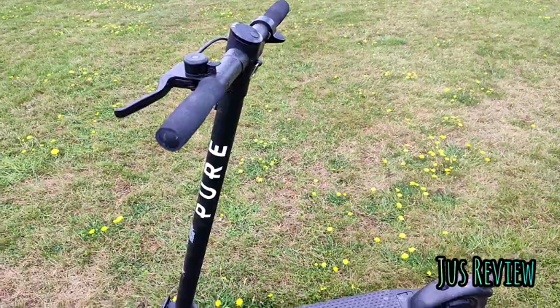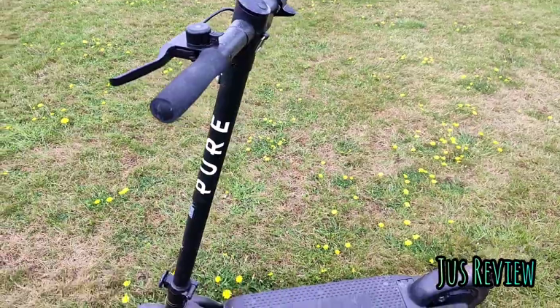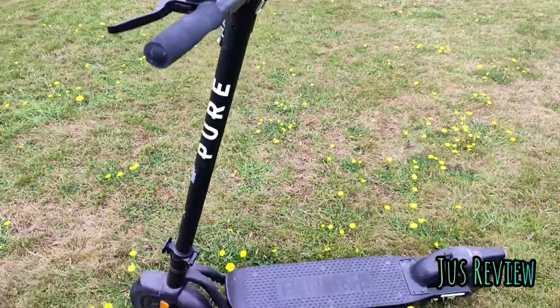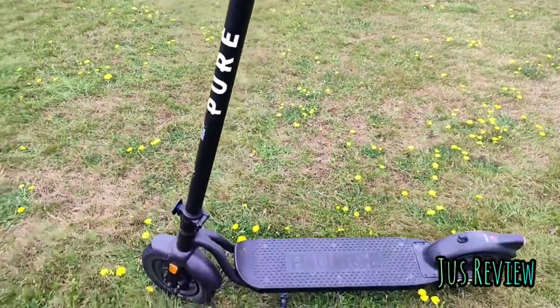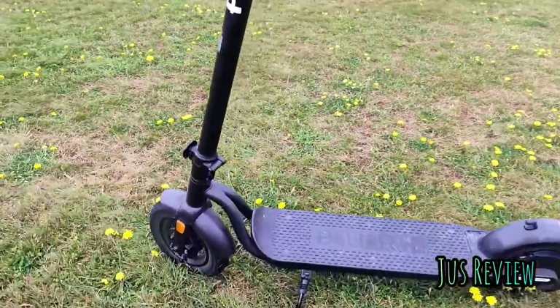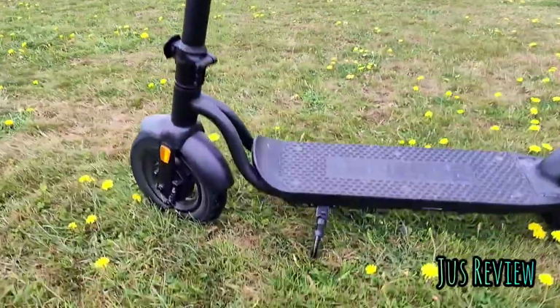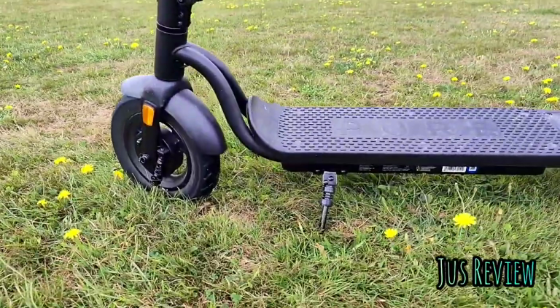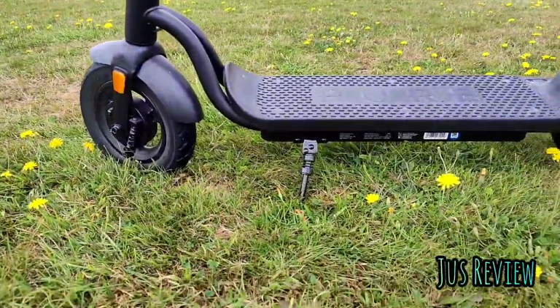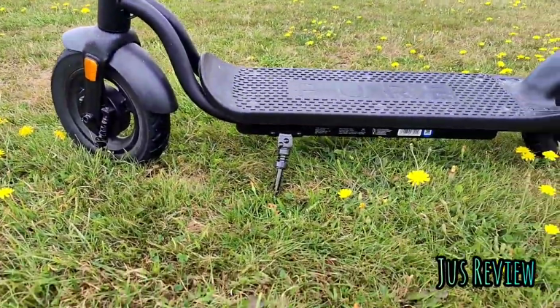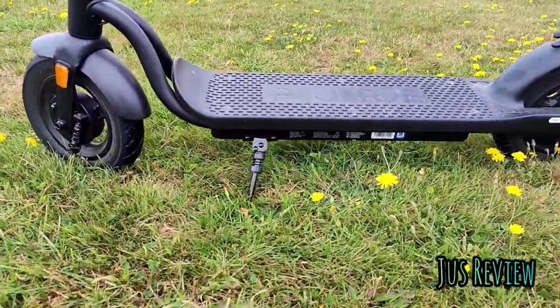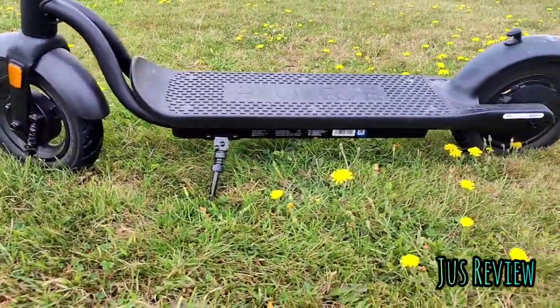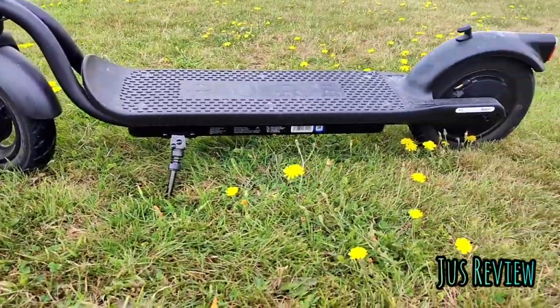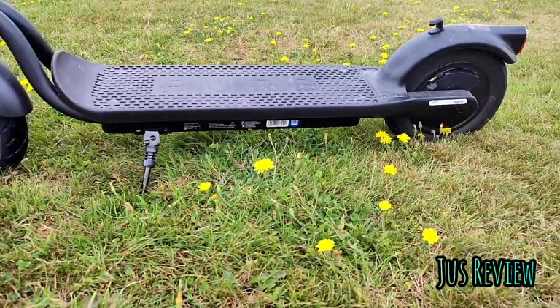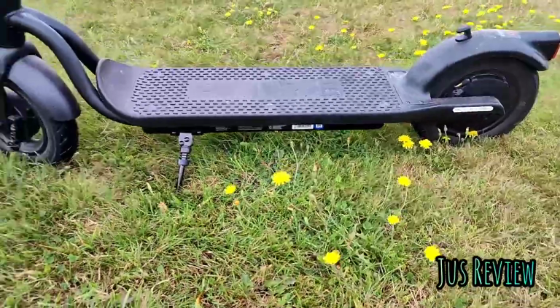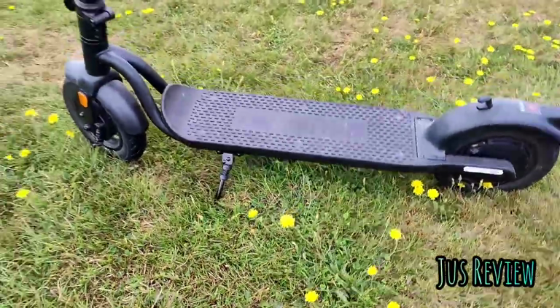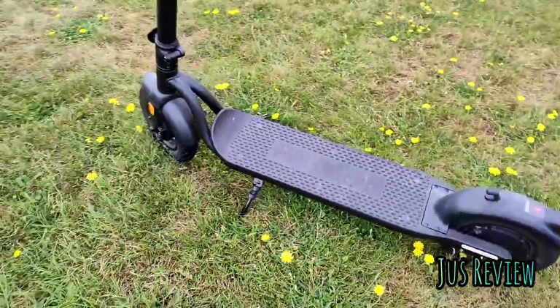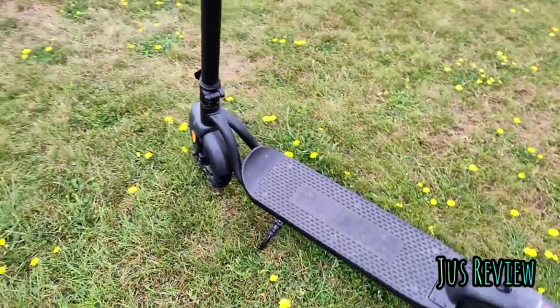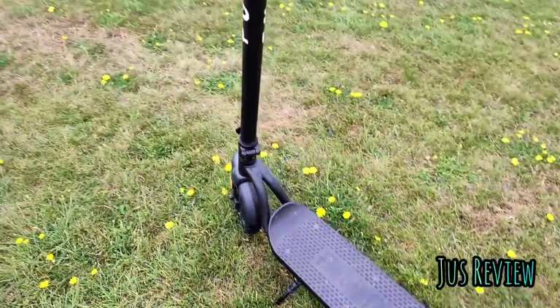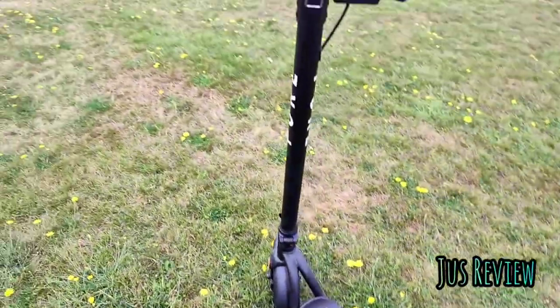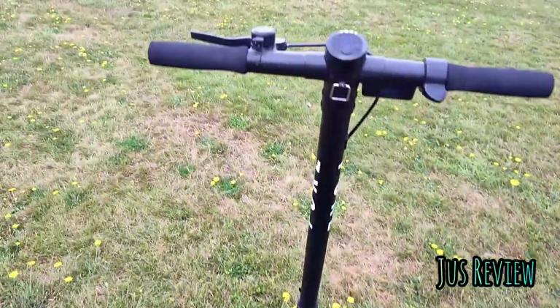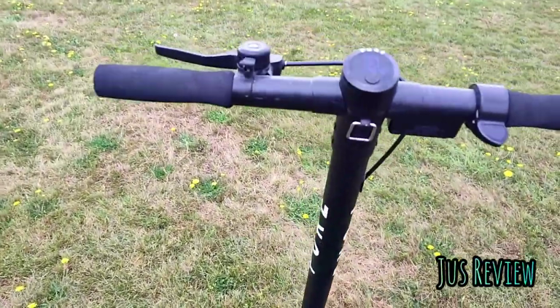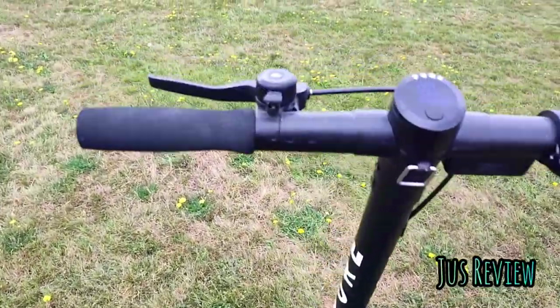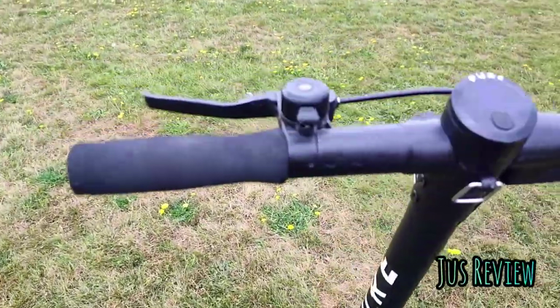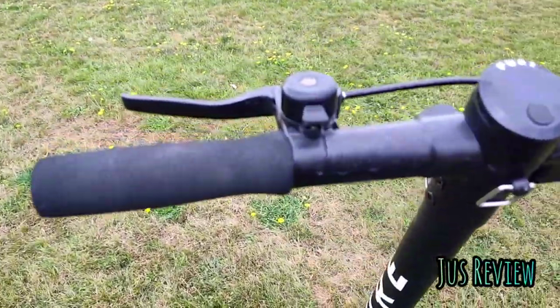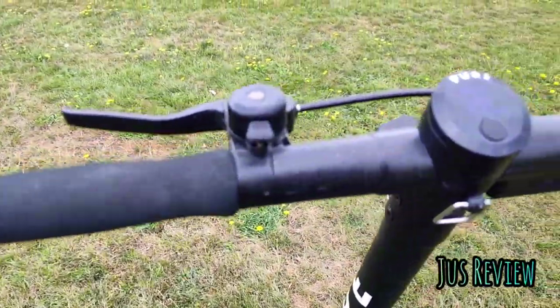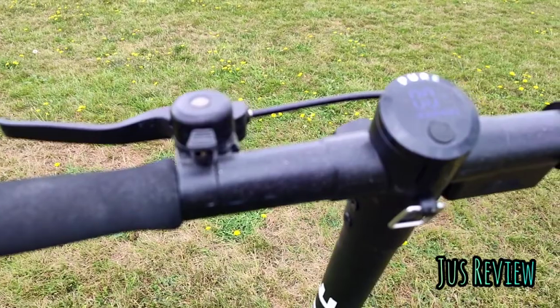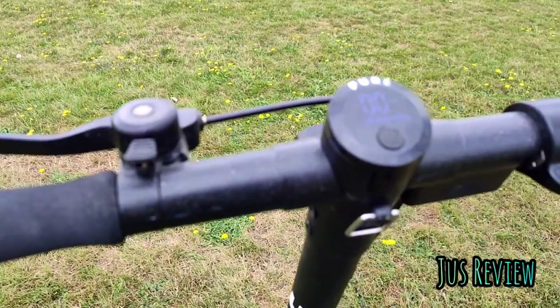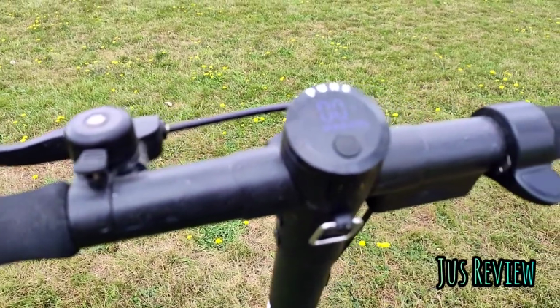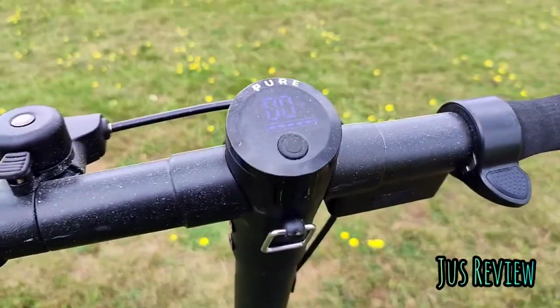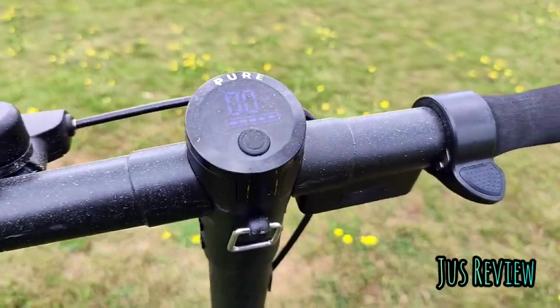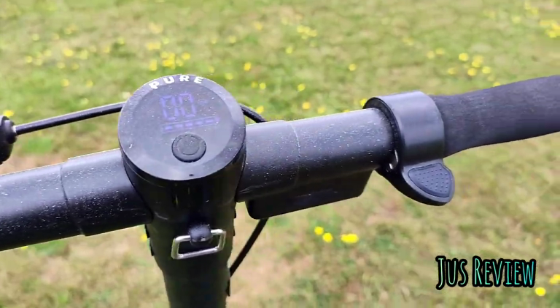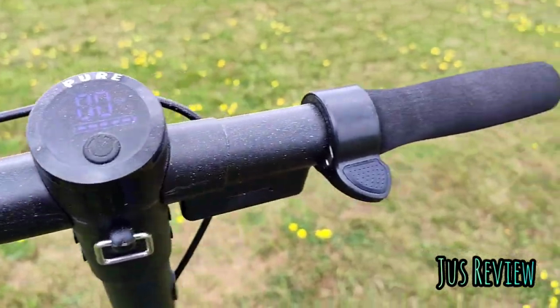Here's why I think the Pure Air Generation 2 e-scooter is better than the Xiaomi Pro 2. Starting at the top, it's got better handlebars in my opinion — they feel much smoother when you're holding them, and the accelerator feels a lot more firm.